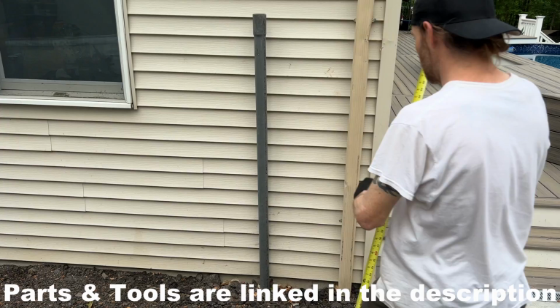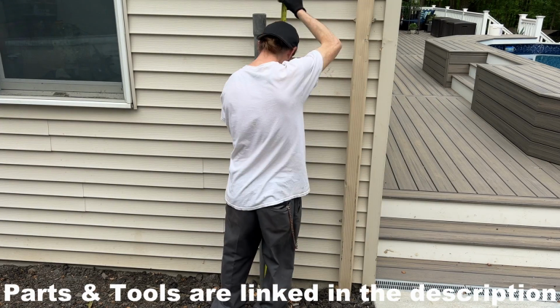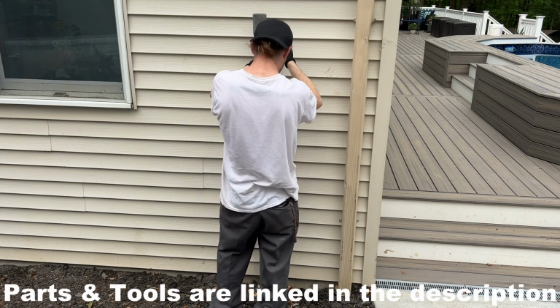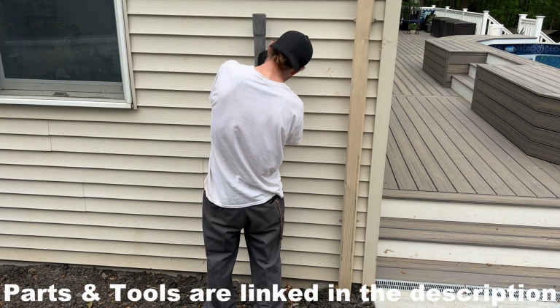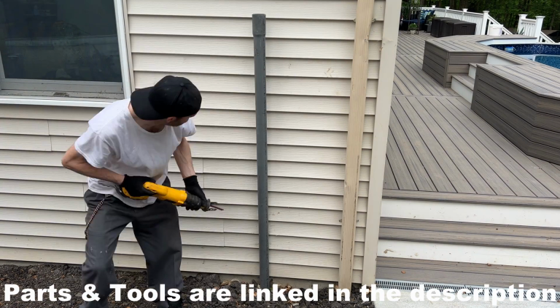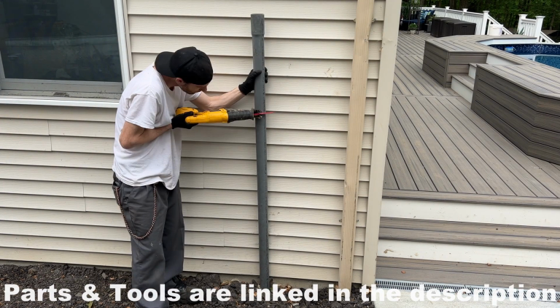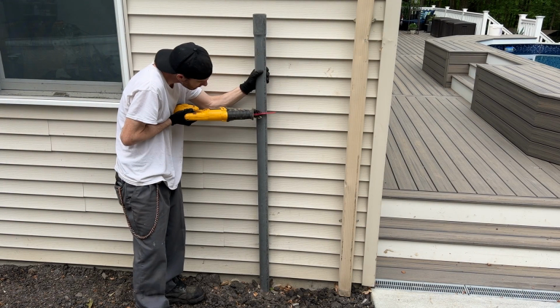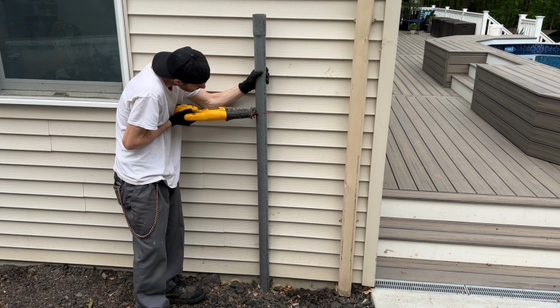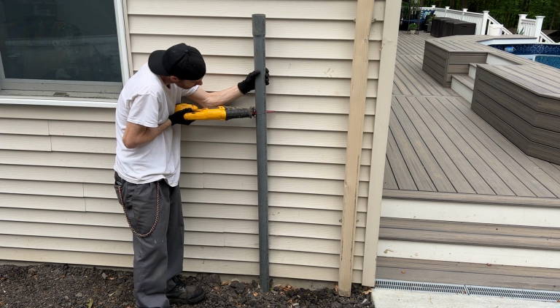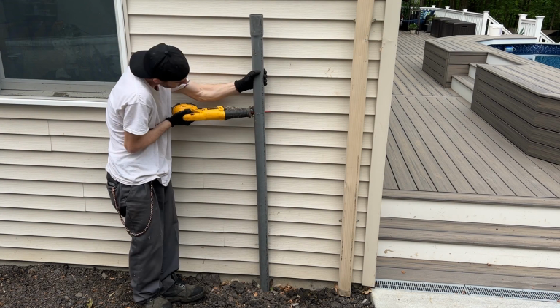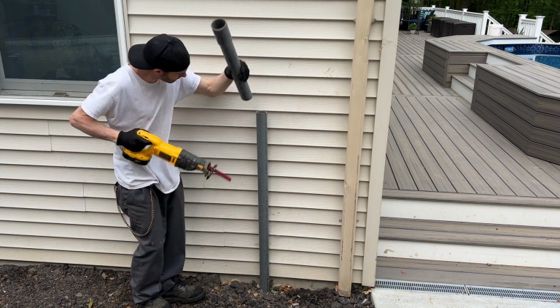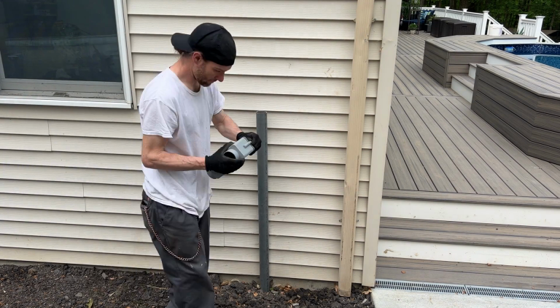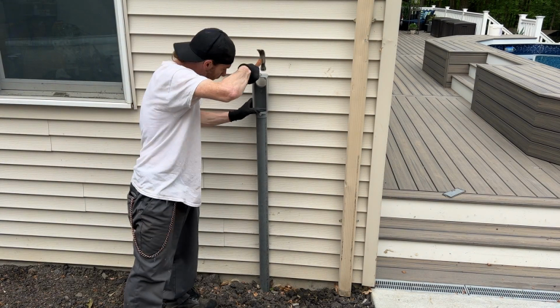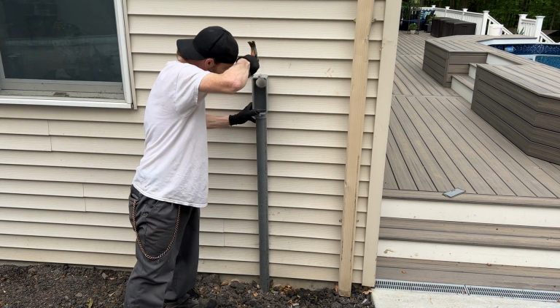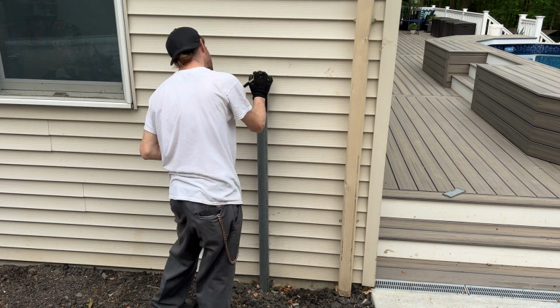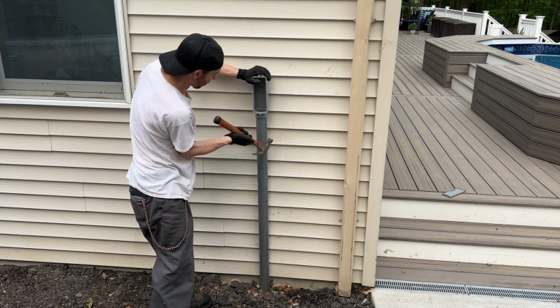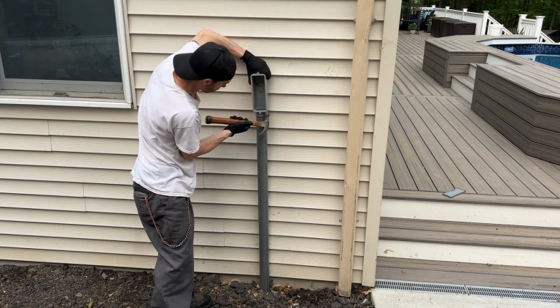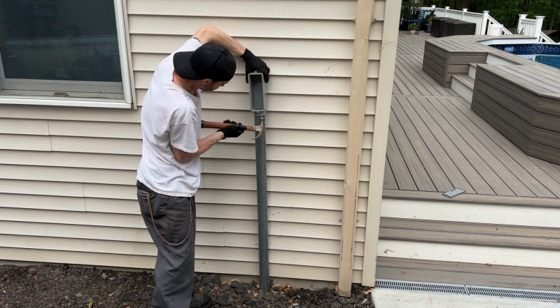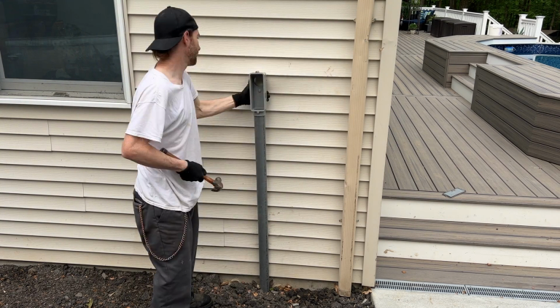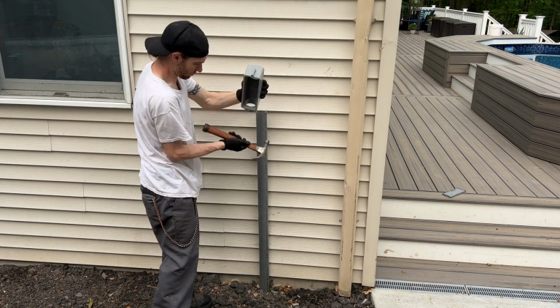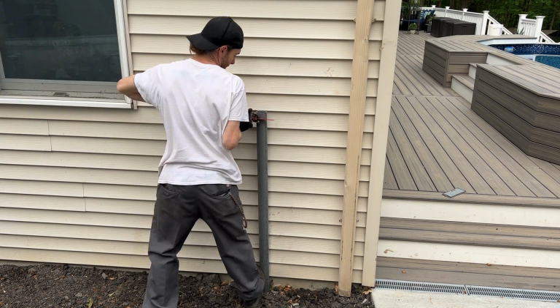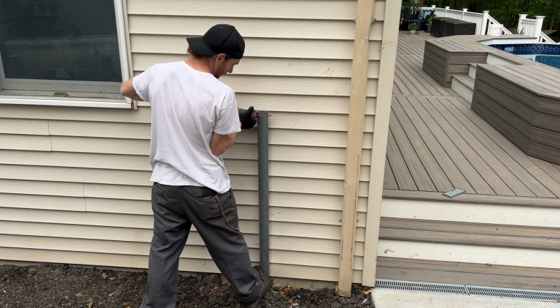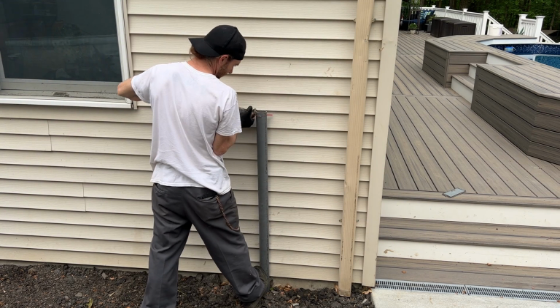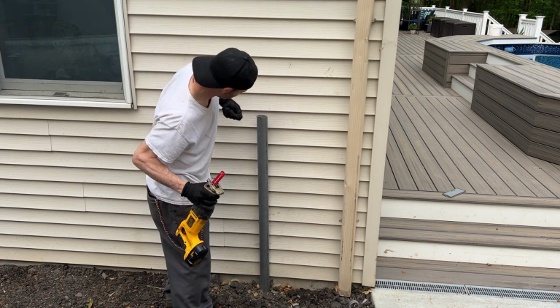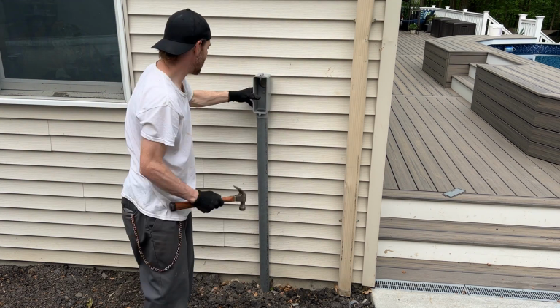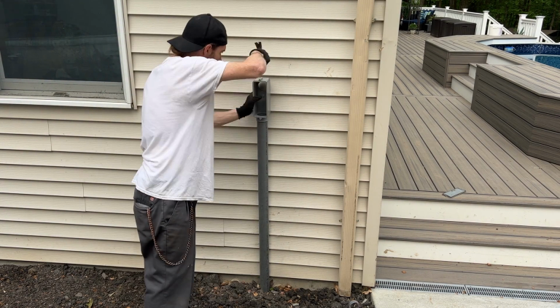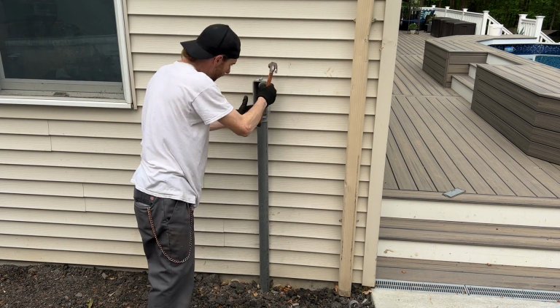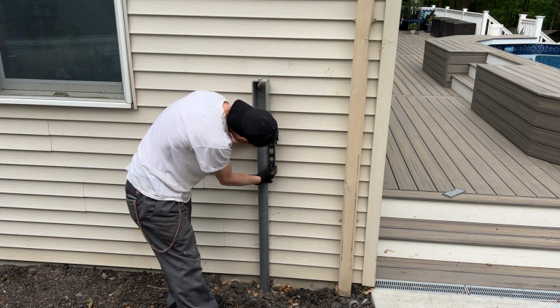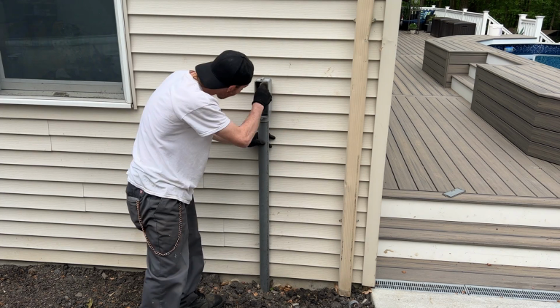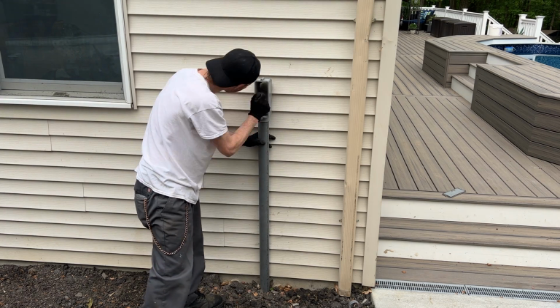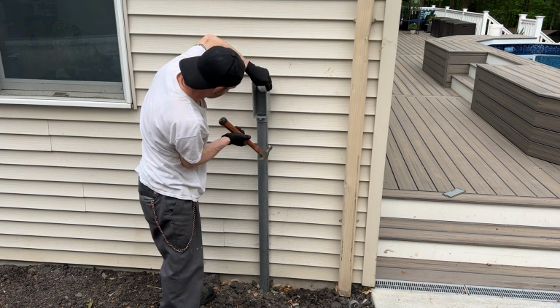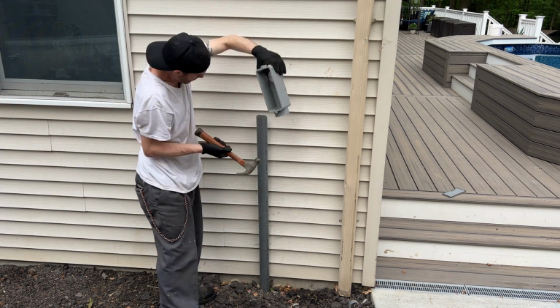Now that the pipe's buried, I'm going to cut it at the proper height. You always want to dry fit all your PVC fittings before gluing them. In this case it was slightly off, which proves the point. Now let's double check — and we're good to go.